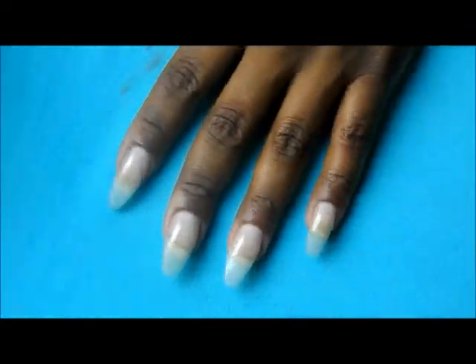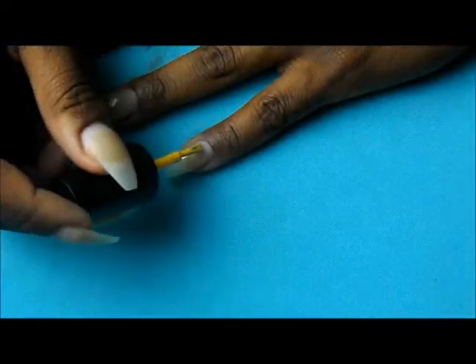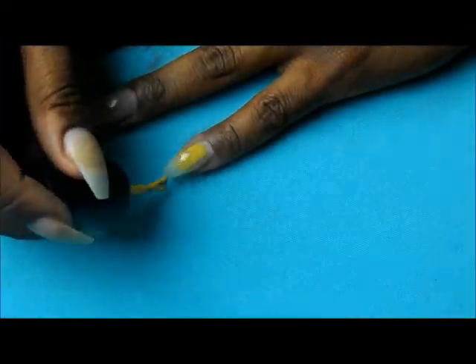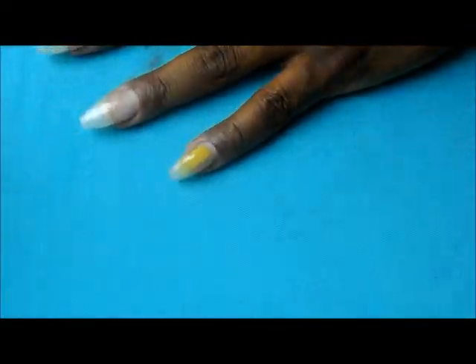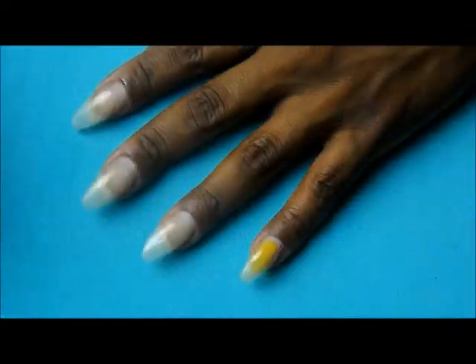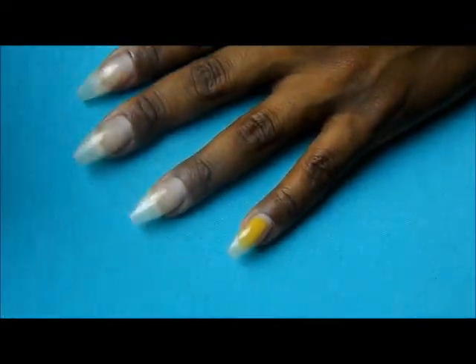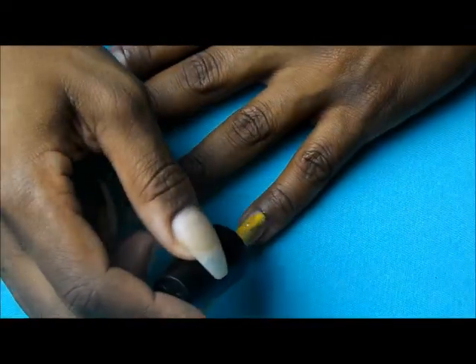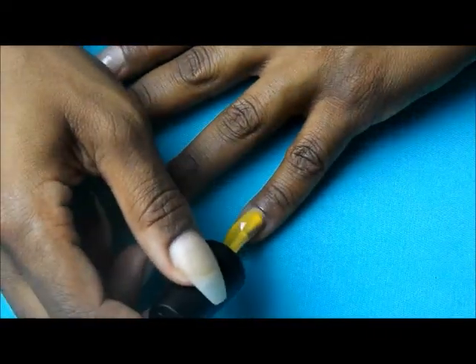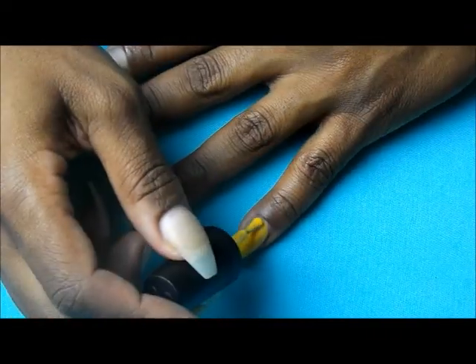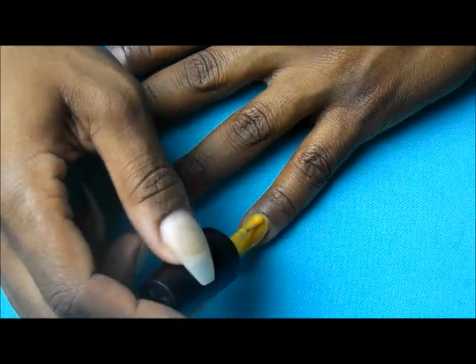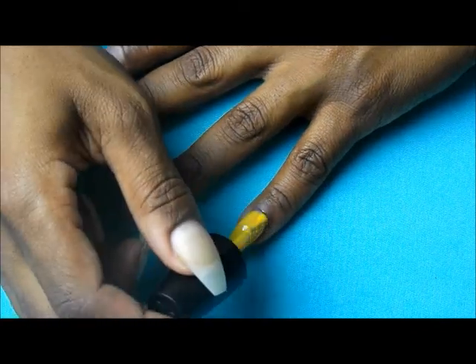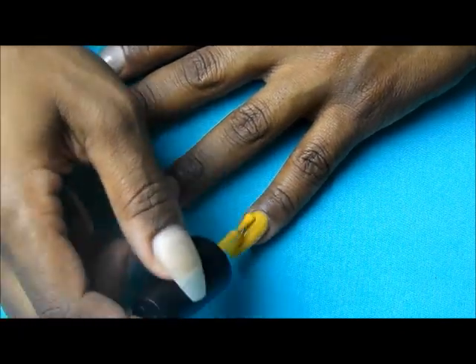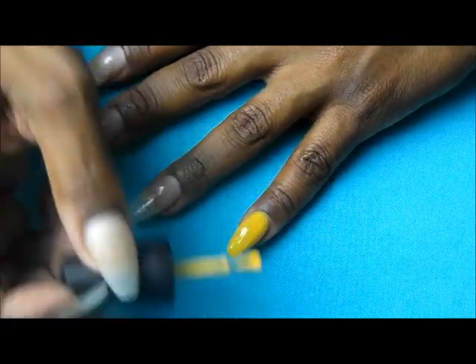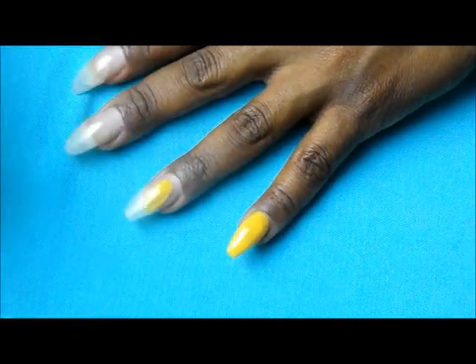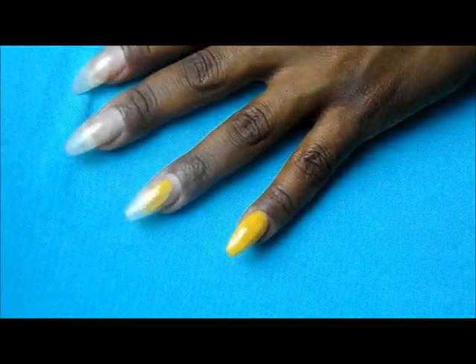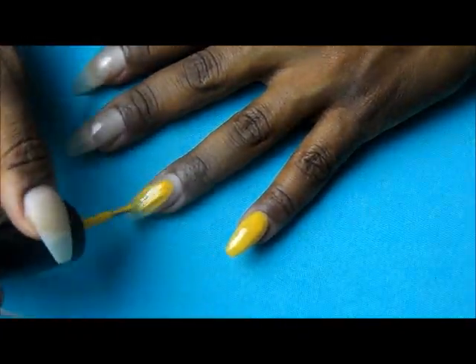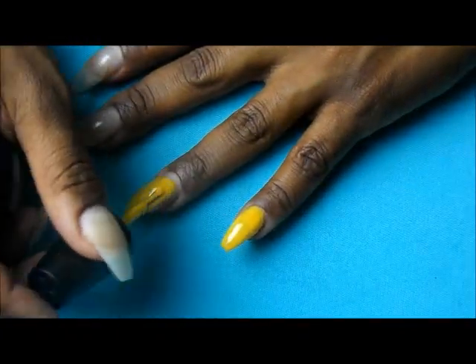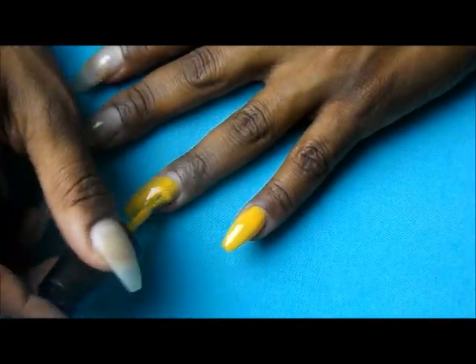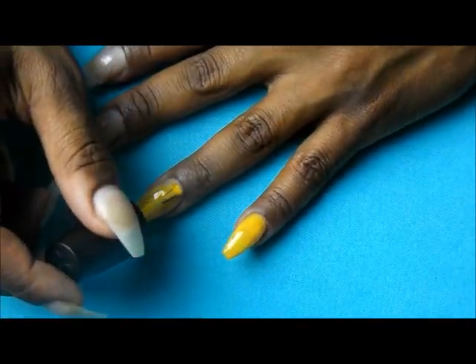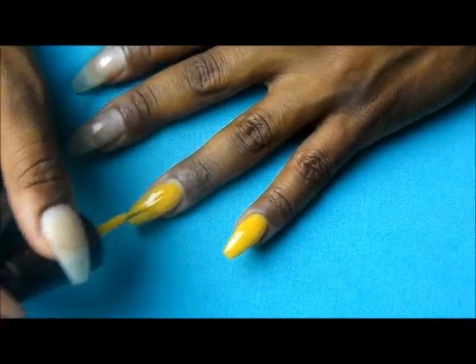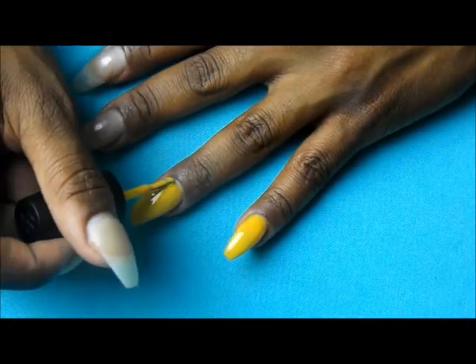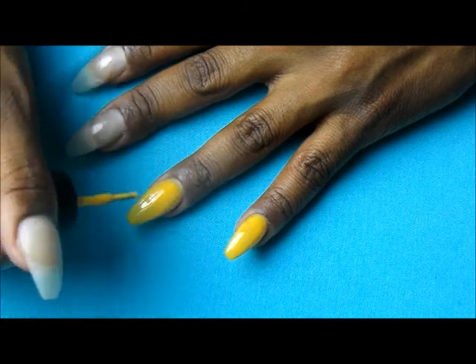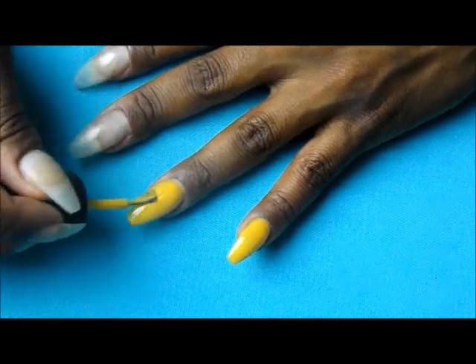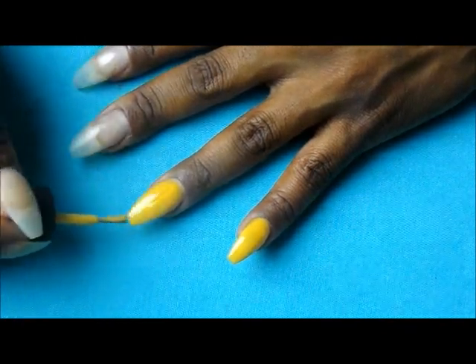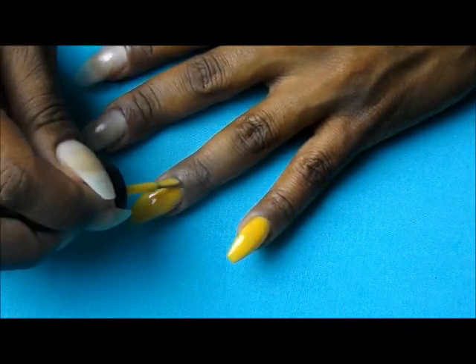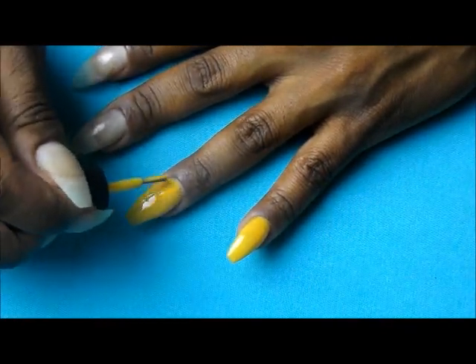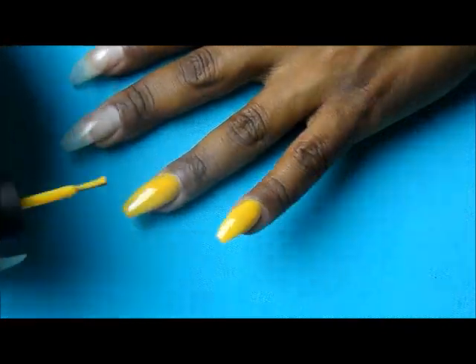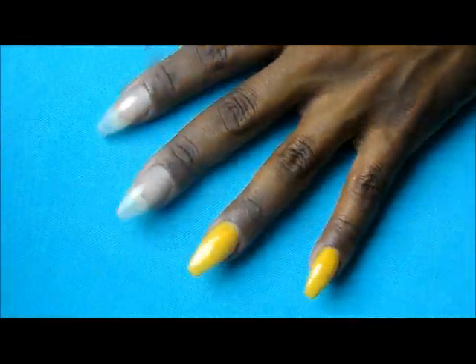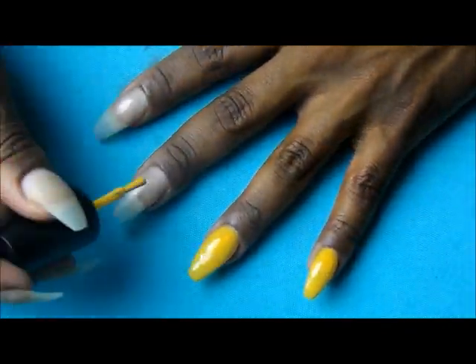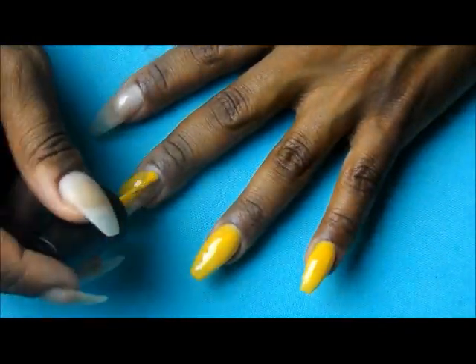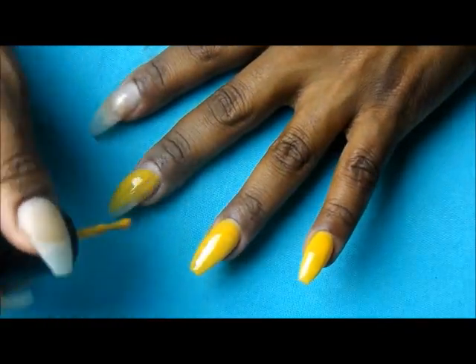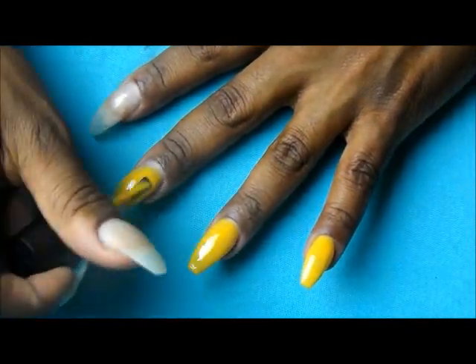Starting out I'm going to start with a base coat and then following that I'm going to take Sinful Colors Chick Chick and I'm going to paint this all over the nail bed, and I'm going to do that with about two coats.